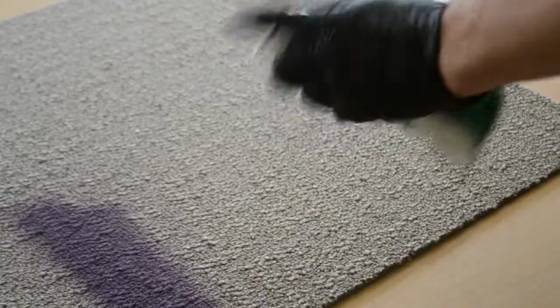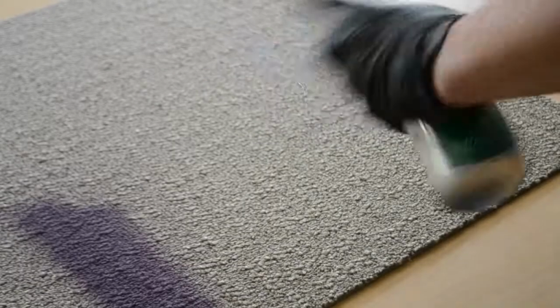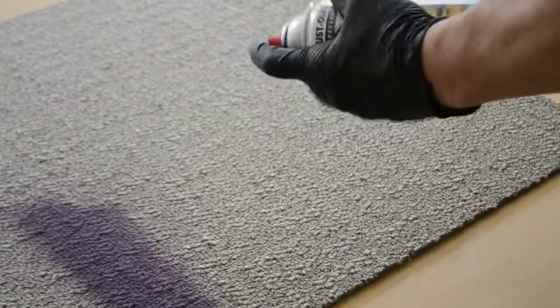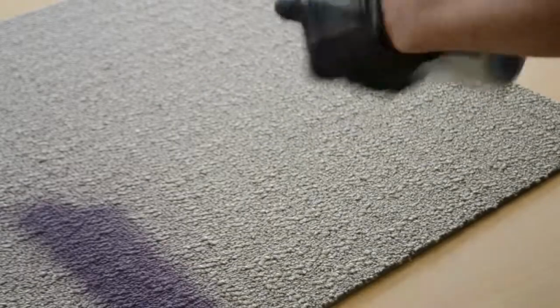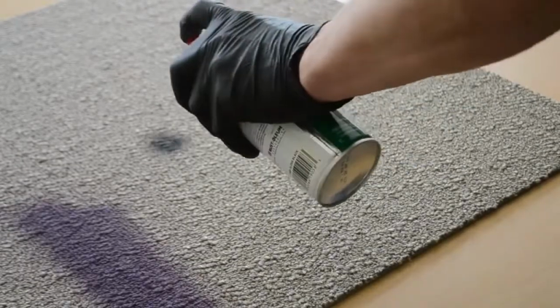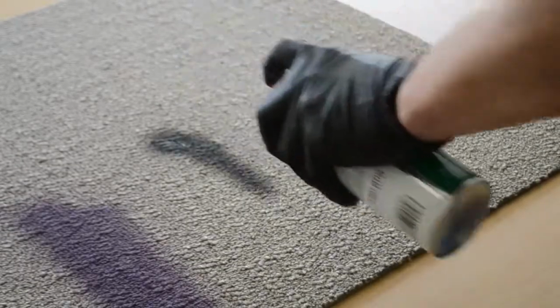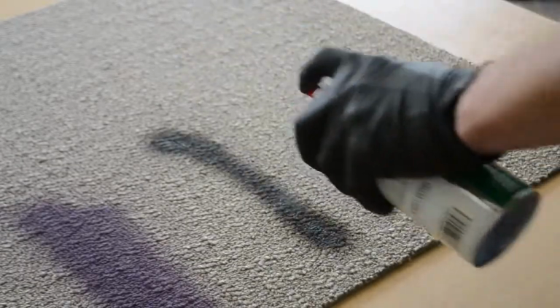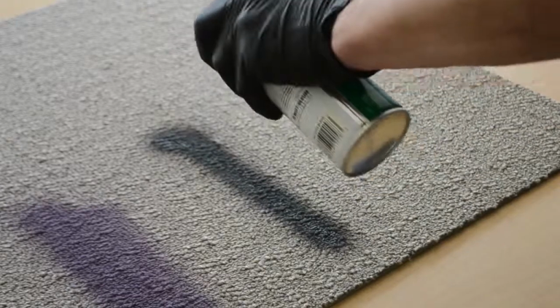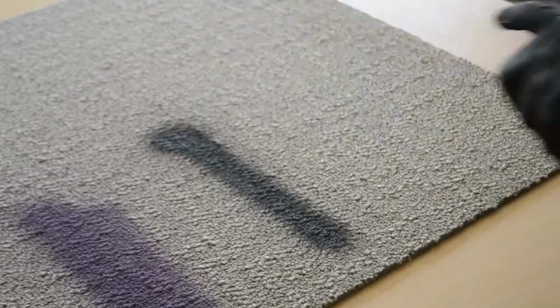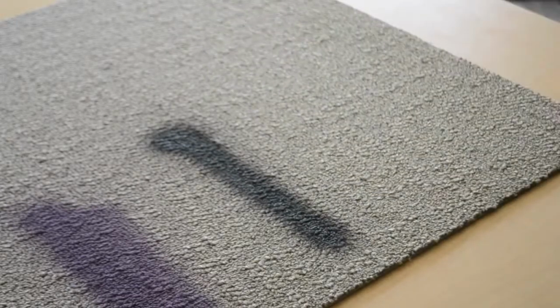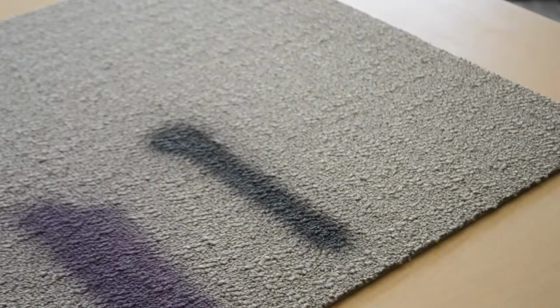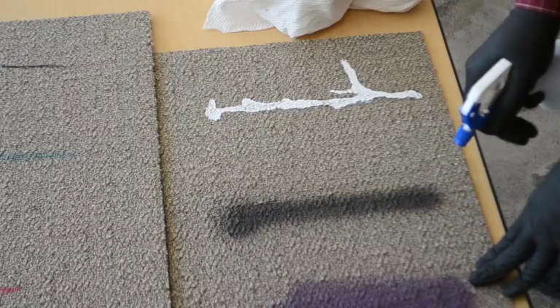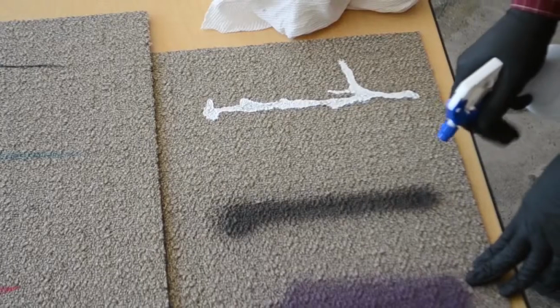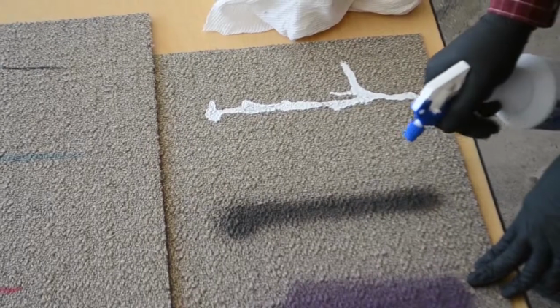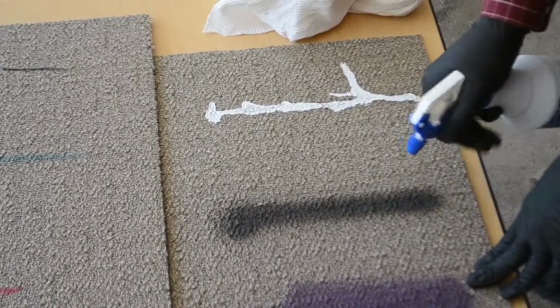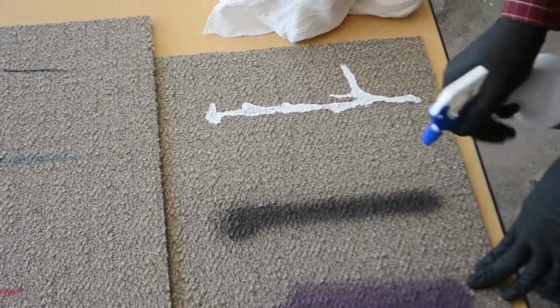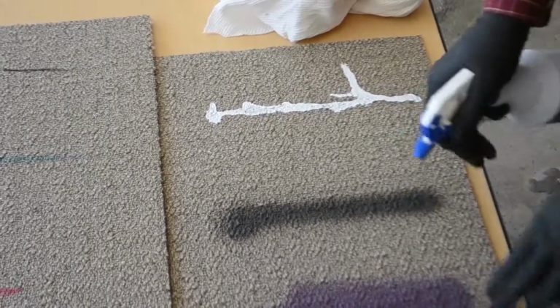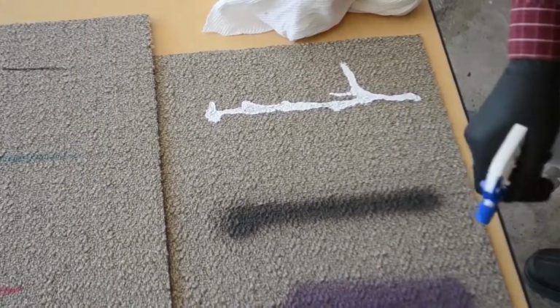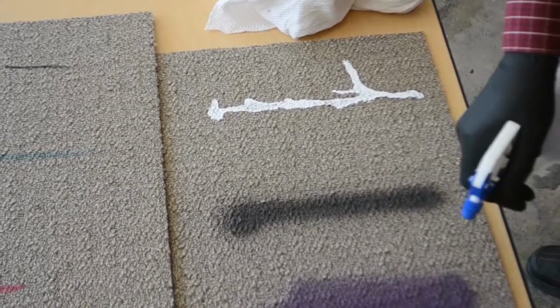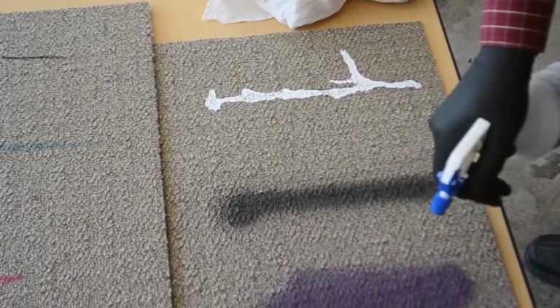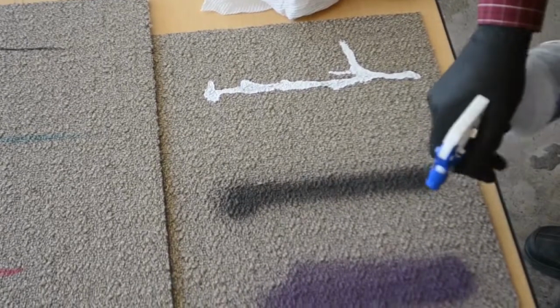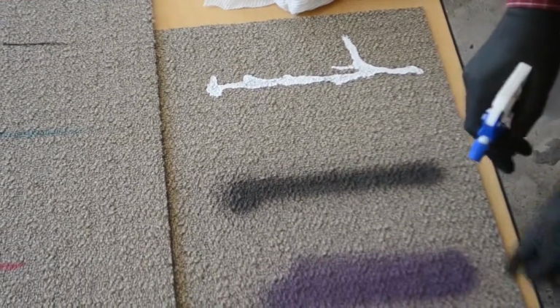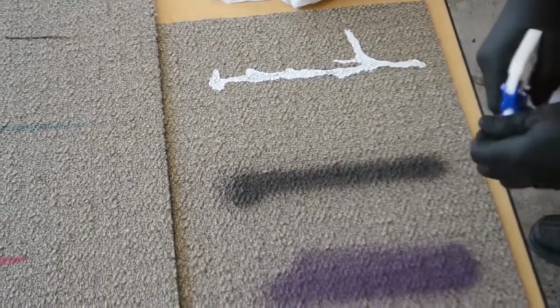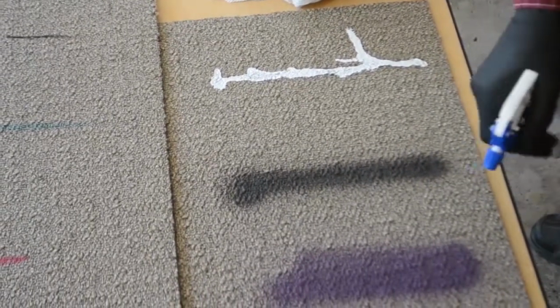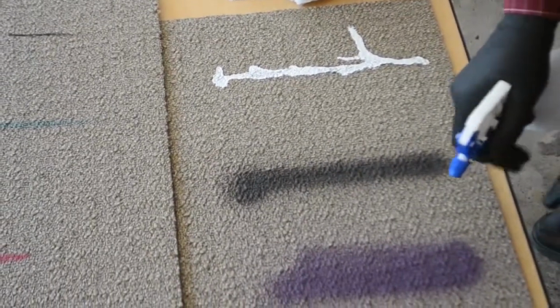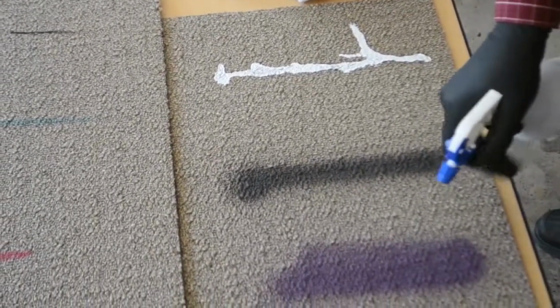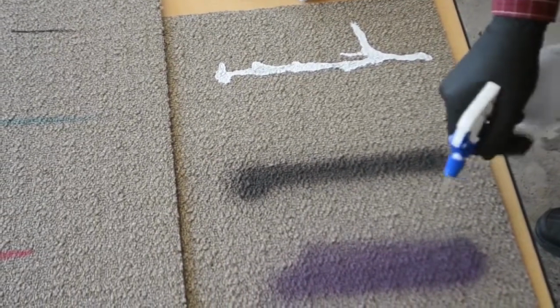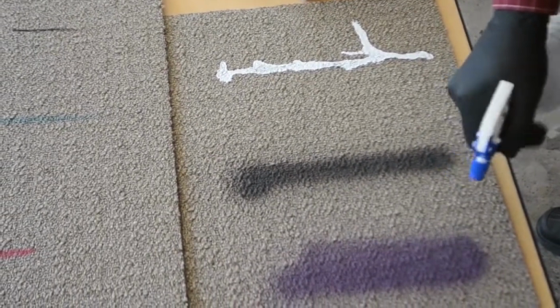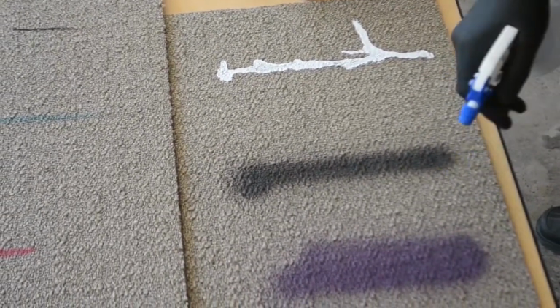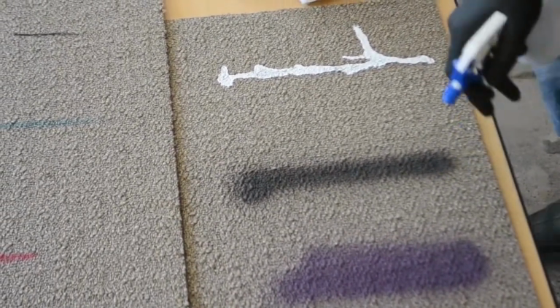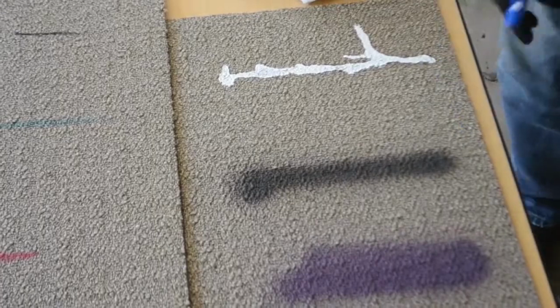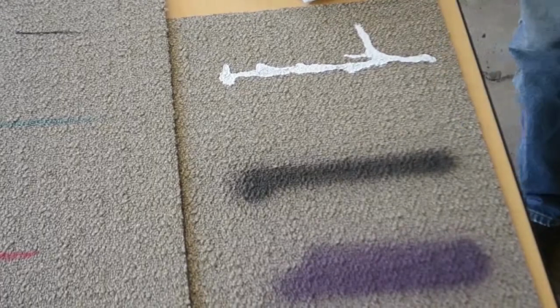You will first want to apply the Grab APG to the affected area. Then layer Grab Gel Spotter on top of that, so as not to allow the Grab APG to evaporate.